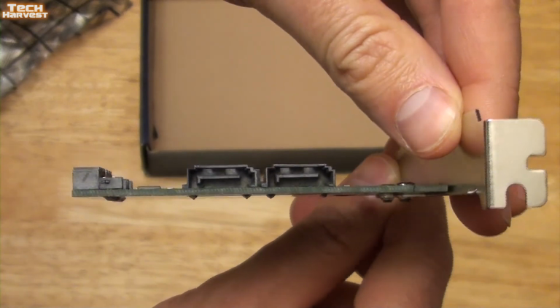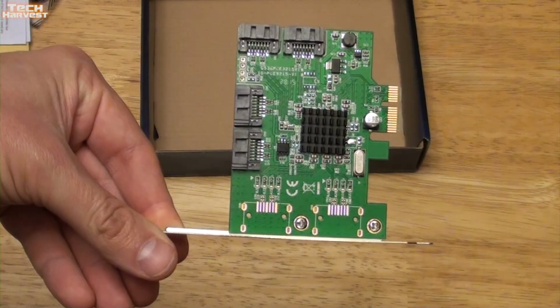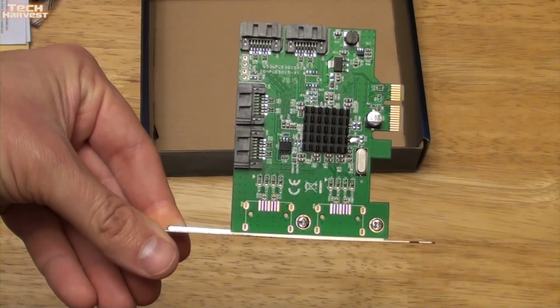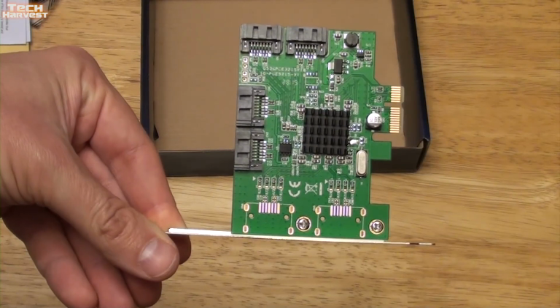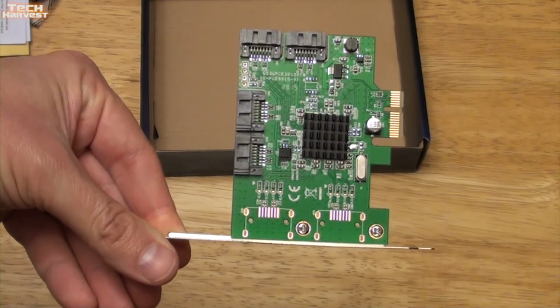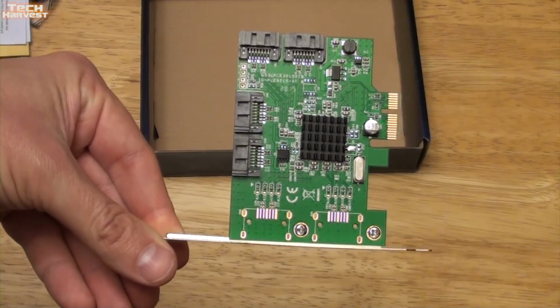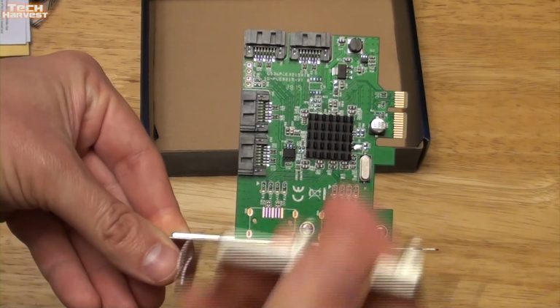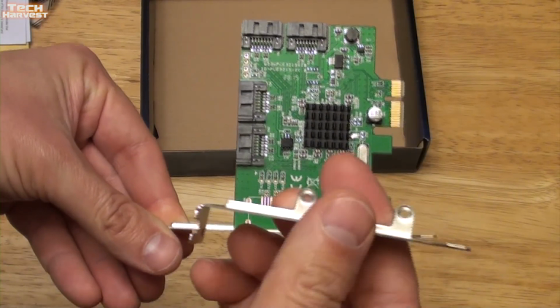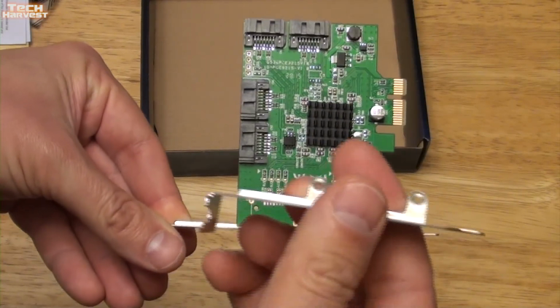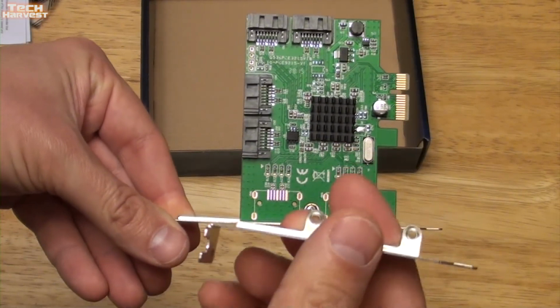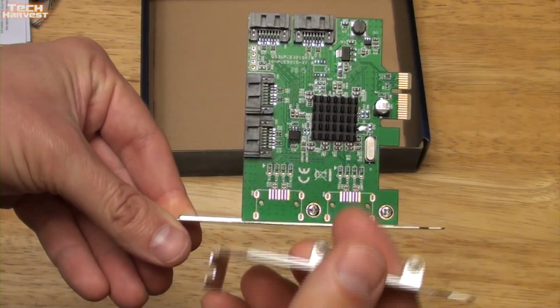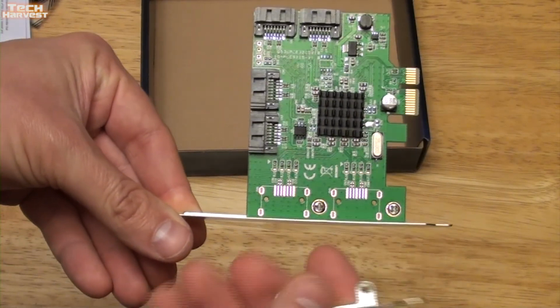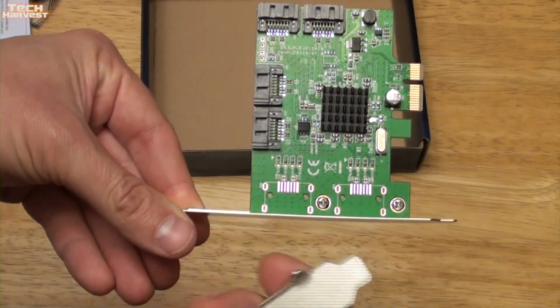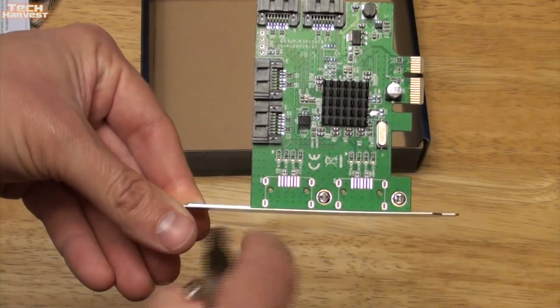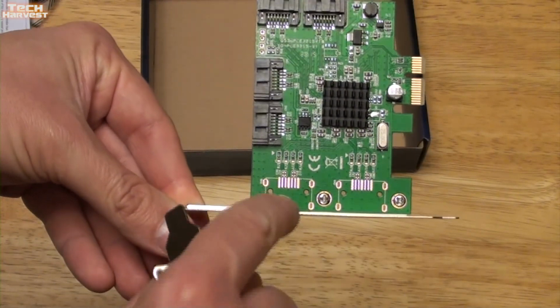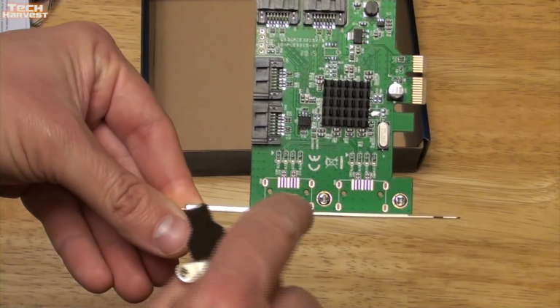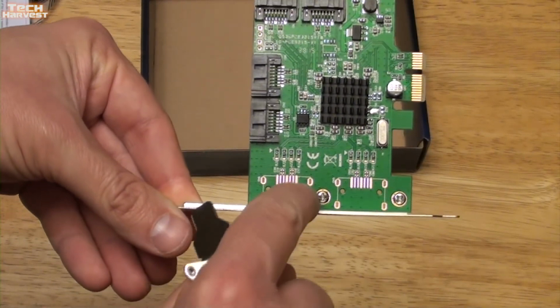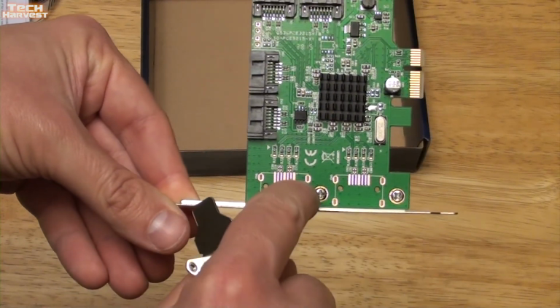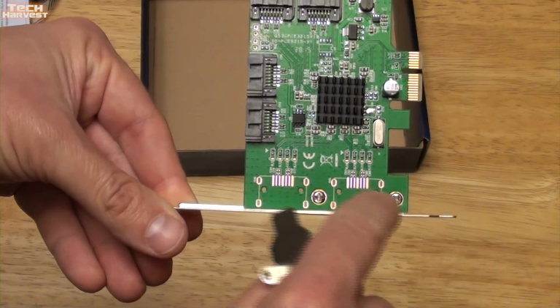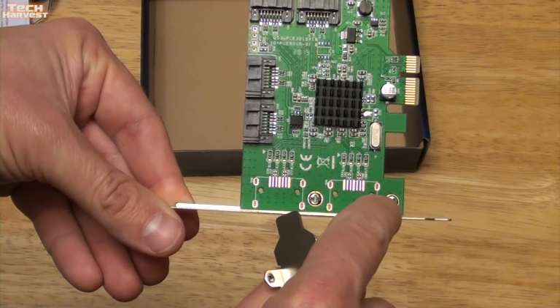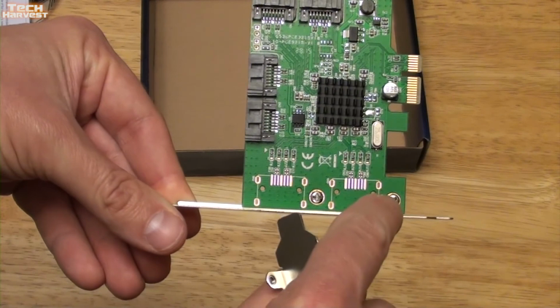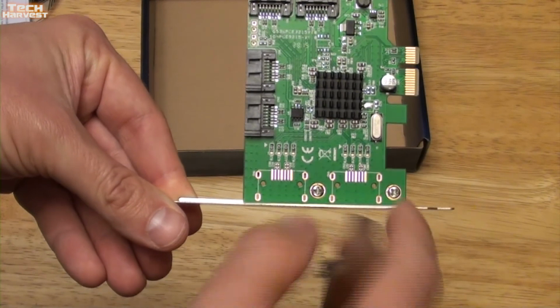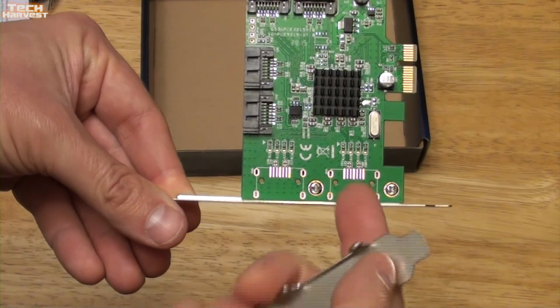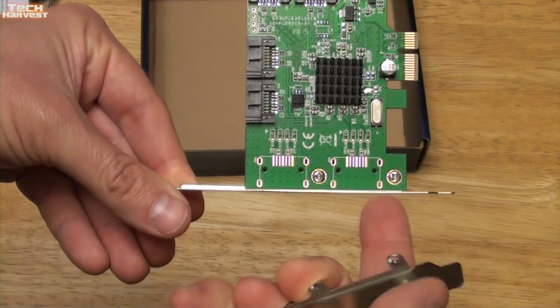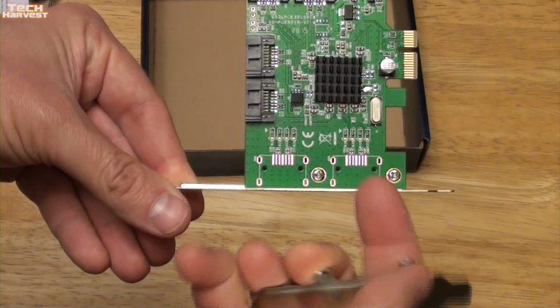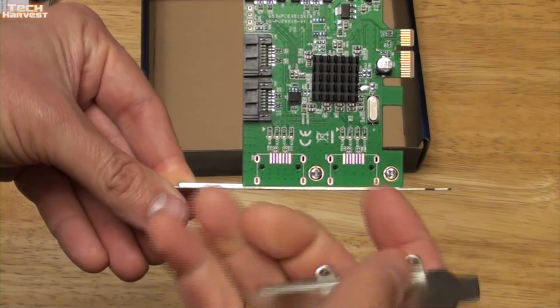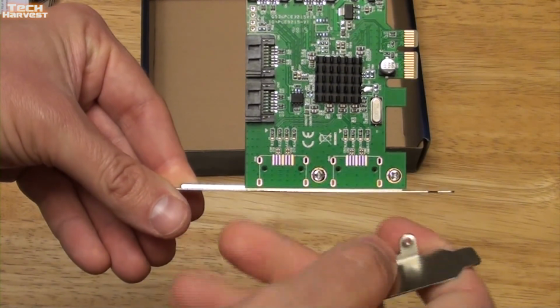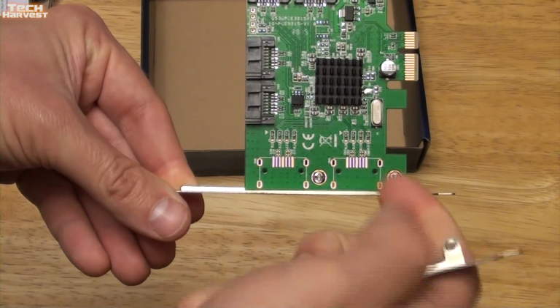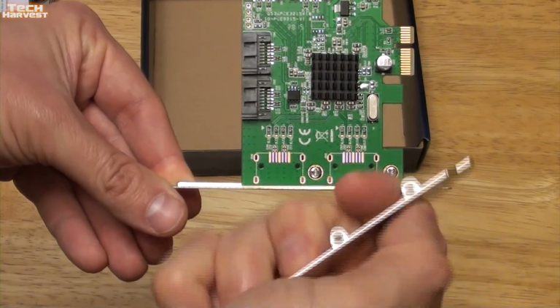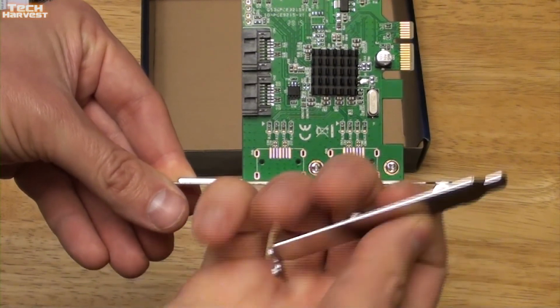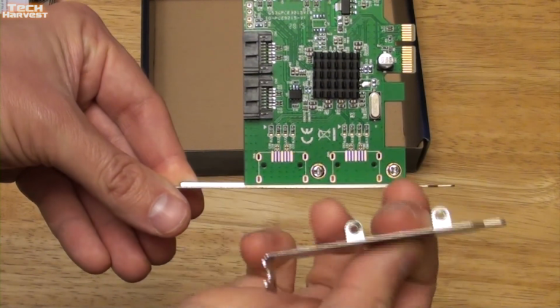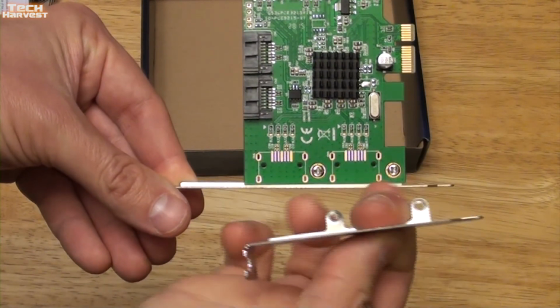If you did need the low profile bracket, you'd remove the two screws here and then screw it into the bracket.